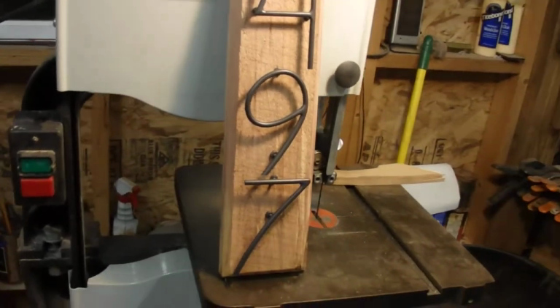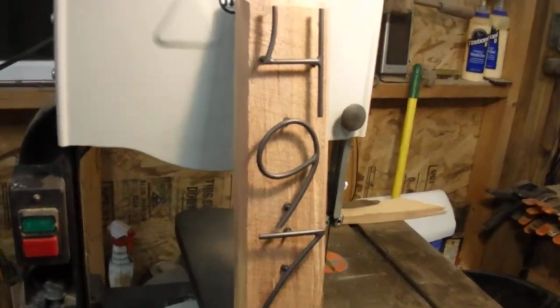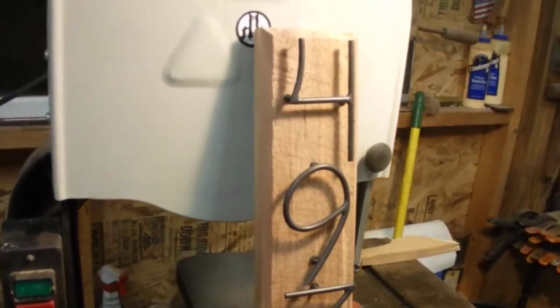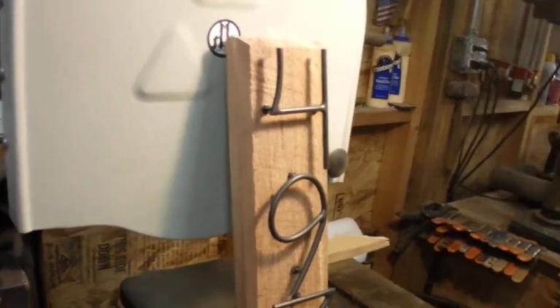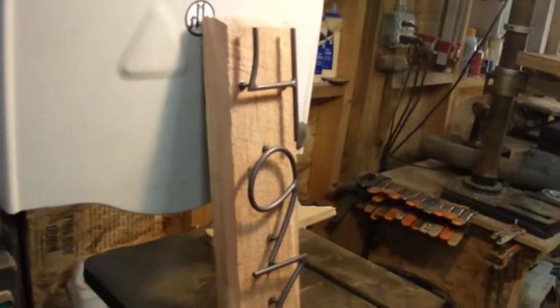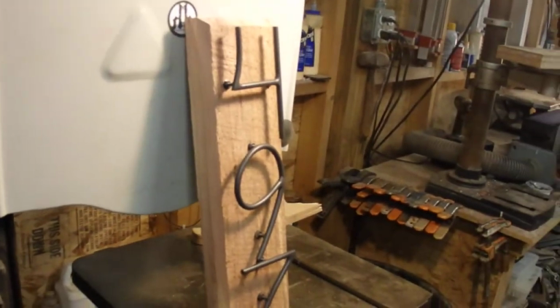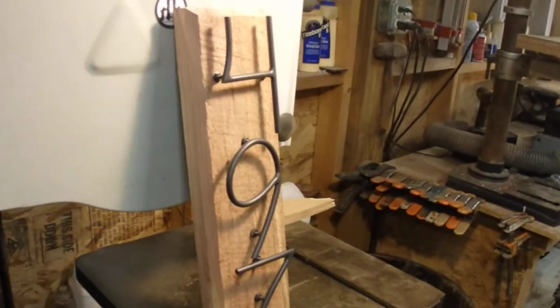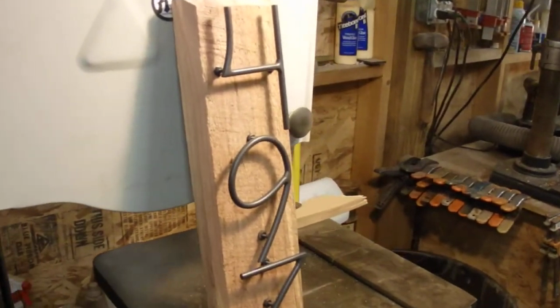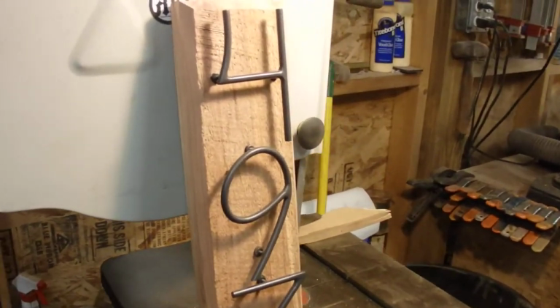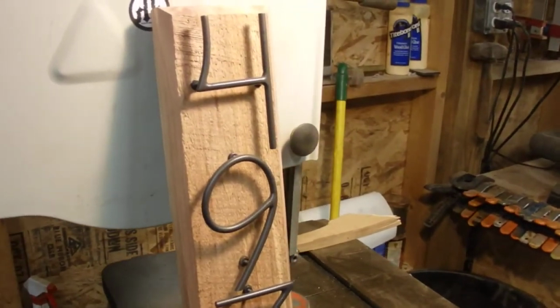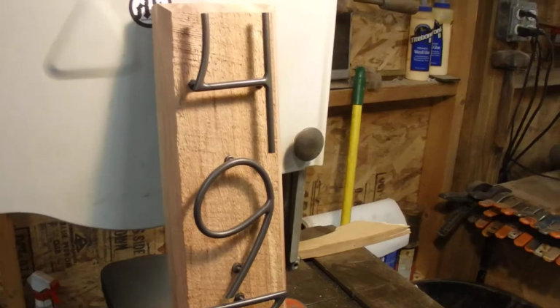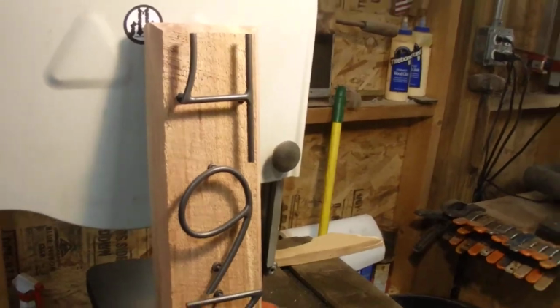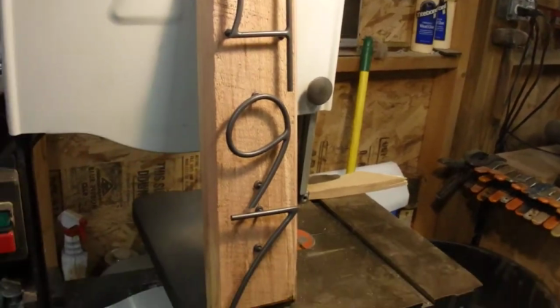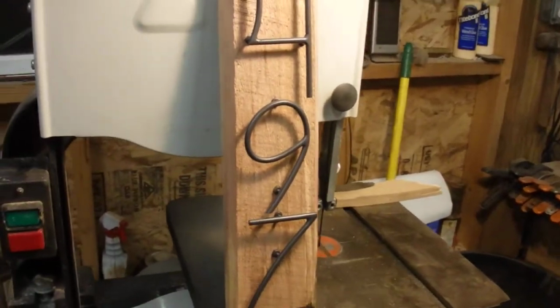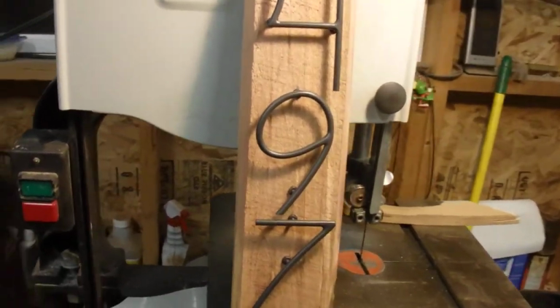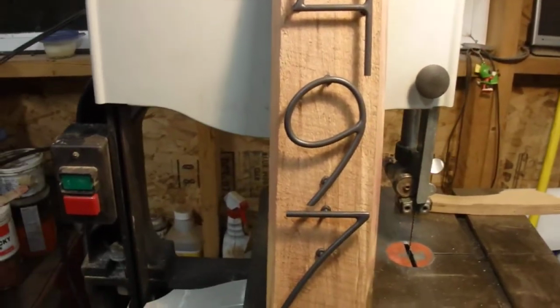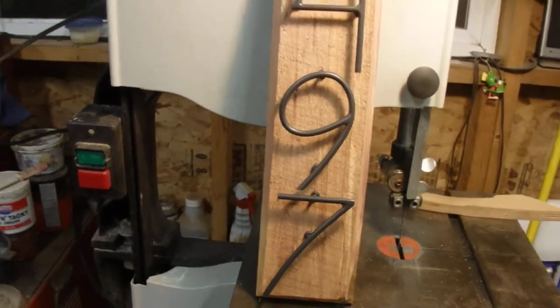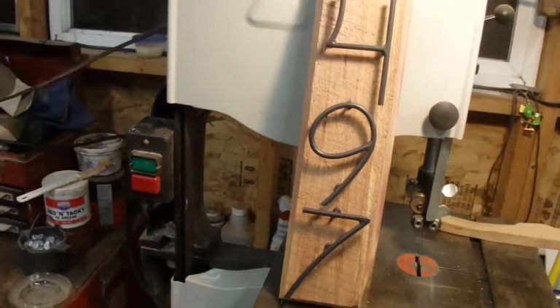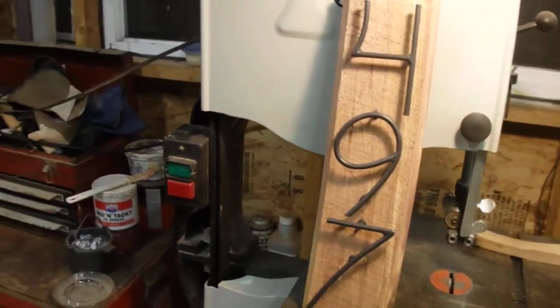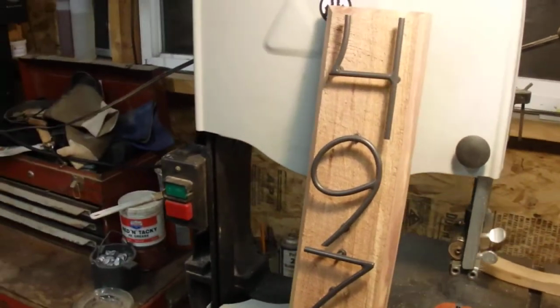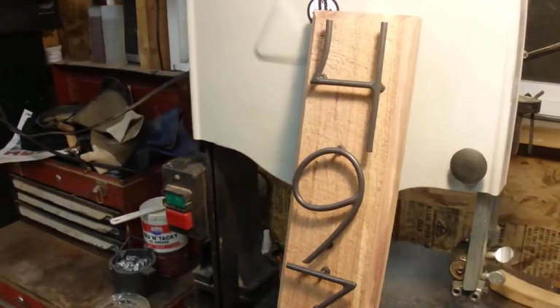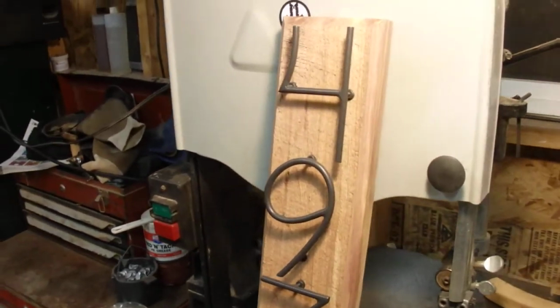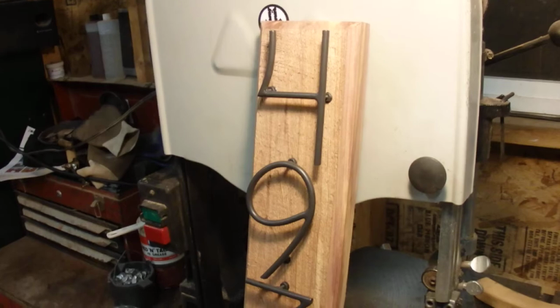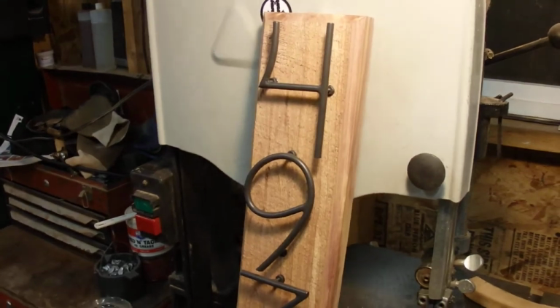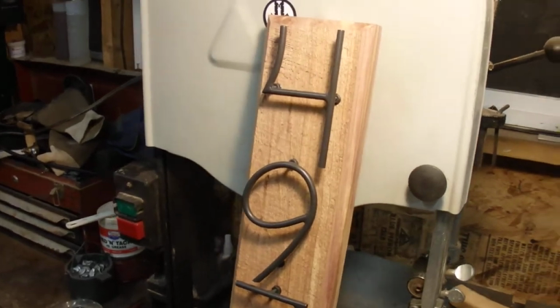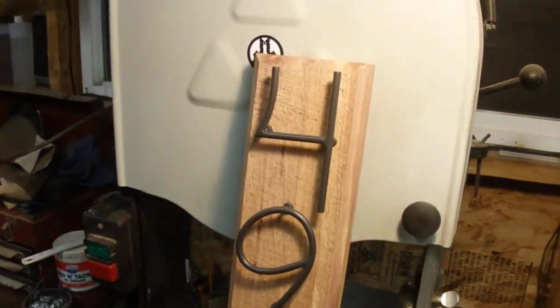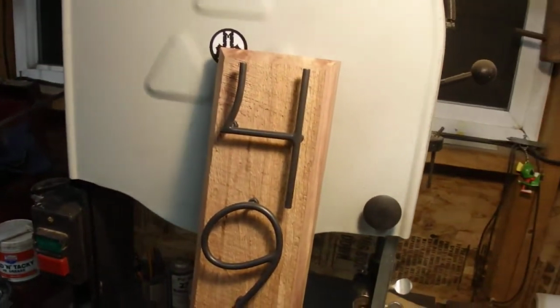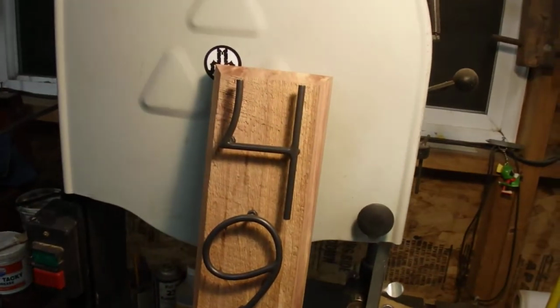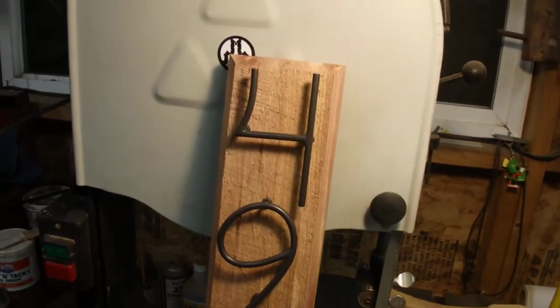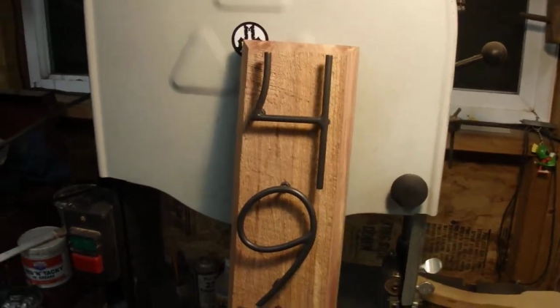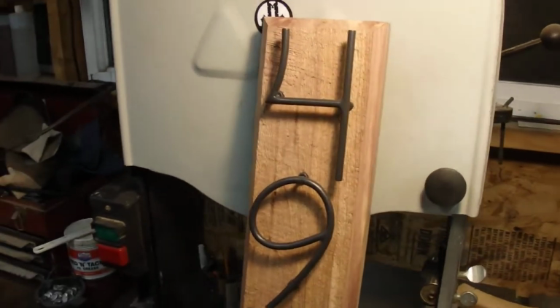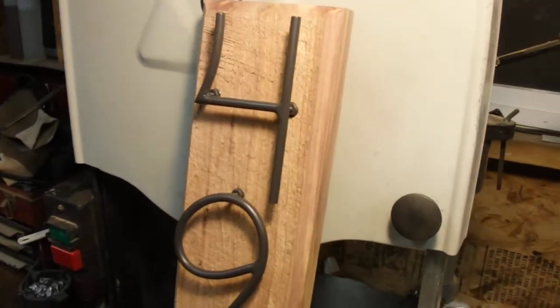So I took the quarter inch rod and I bent it and fish mouthed it — you know, coped it — got it so it would fit, and welded it up and ground it down, got in there with the Dremel and detailed it.